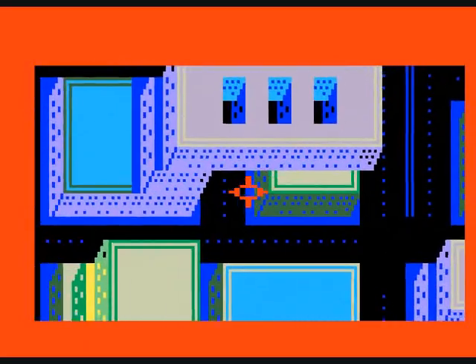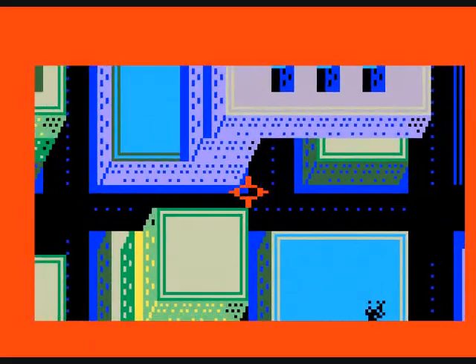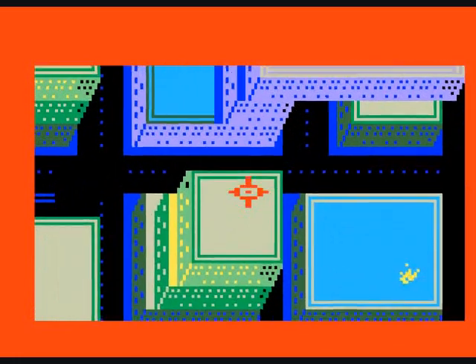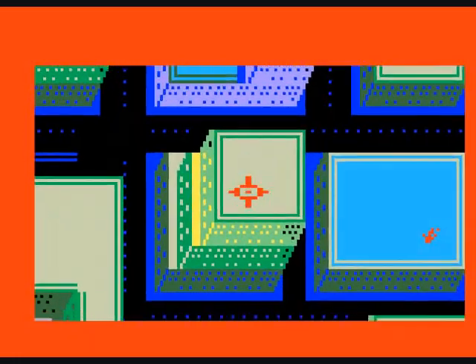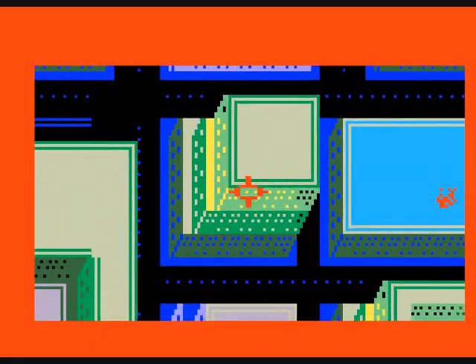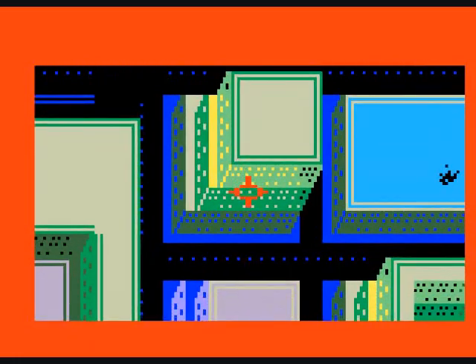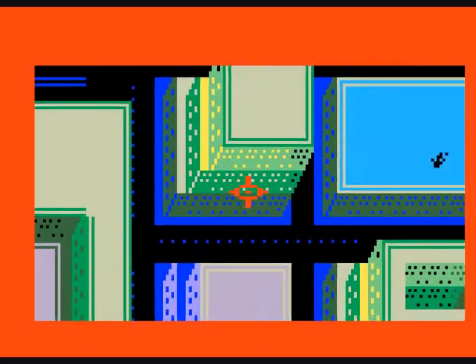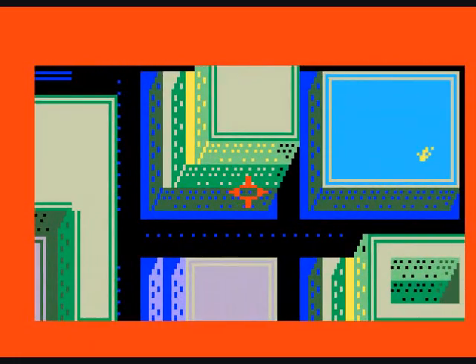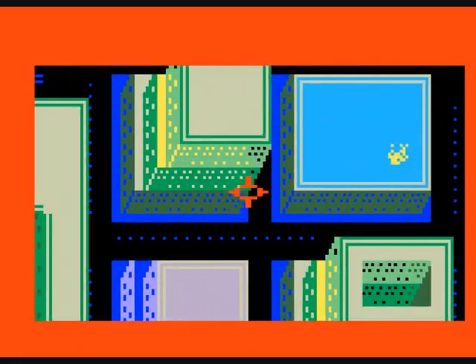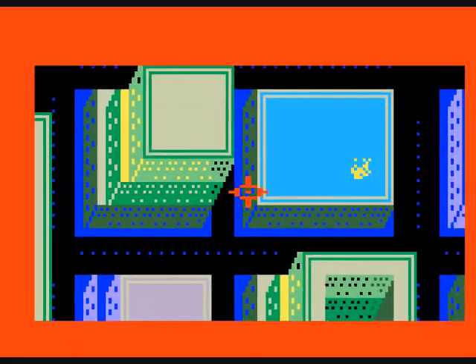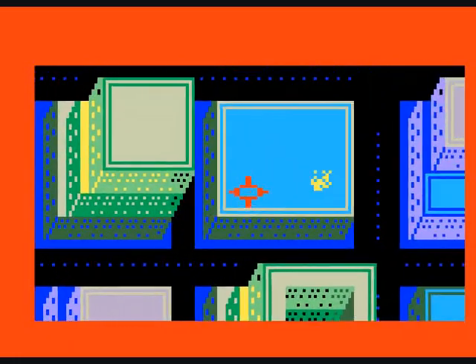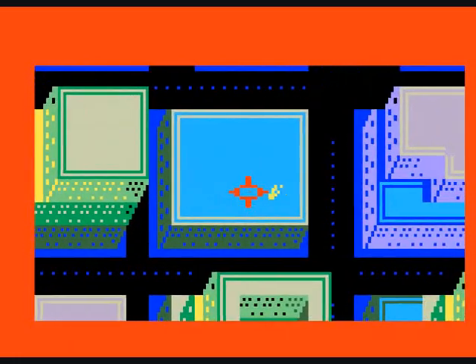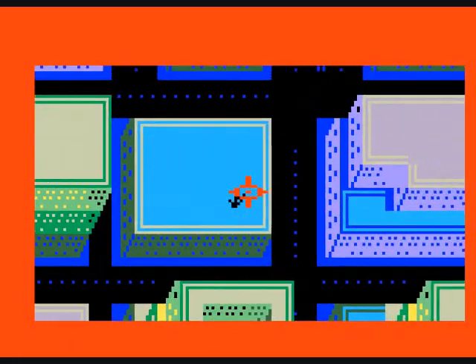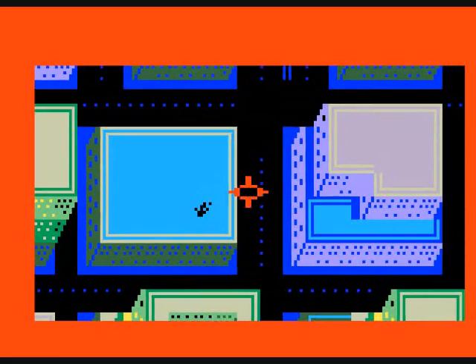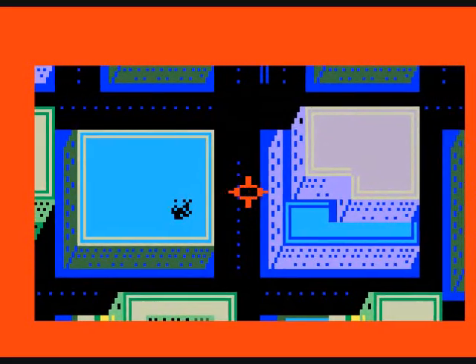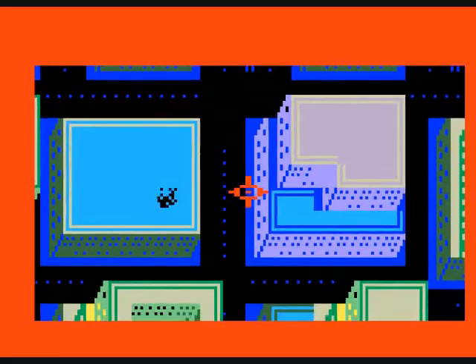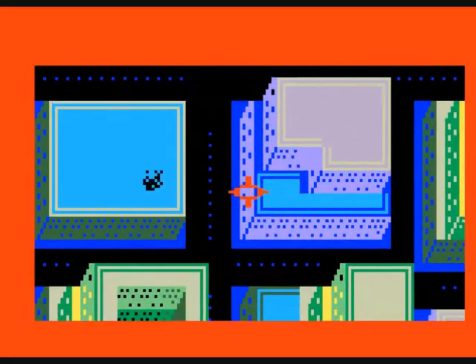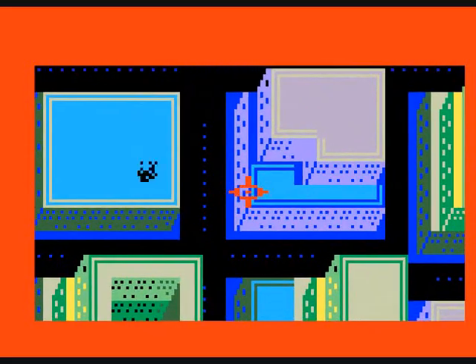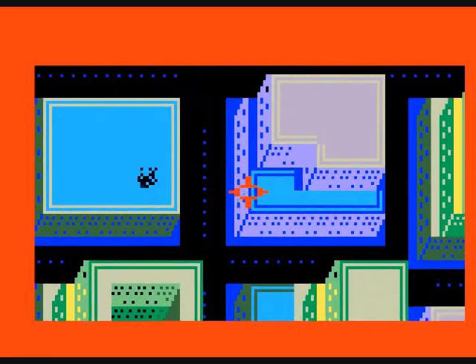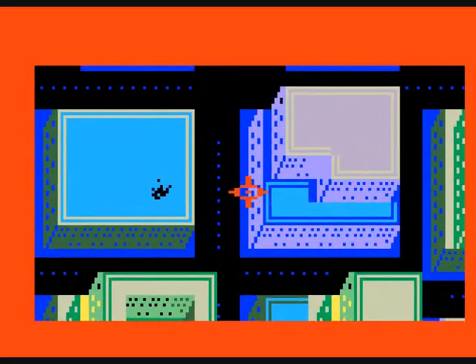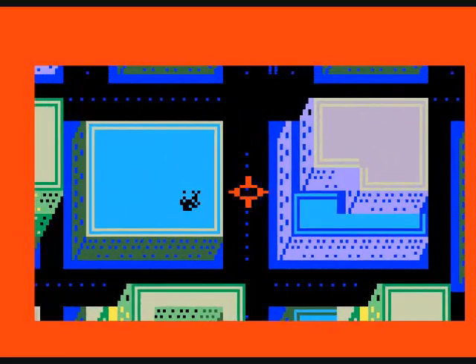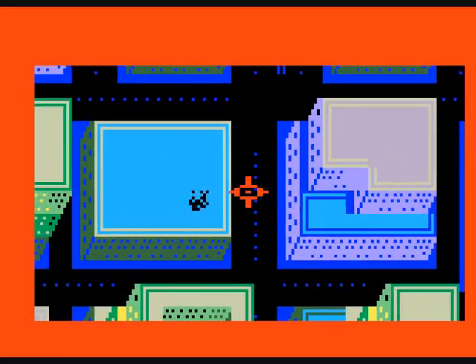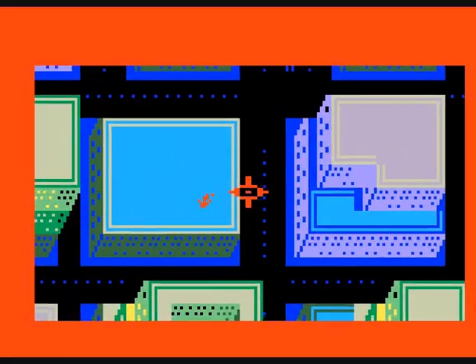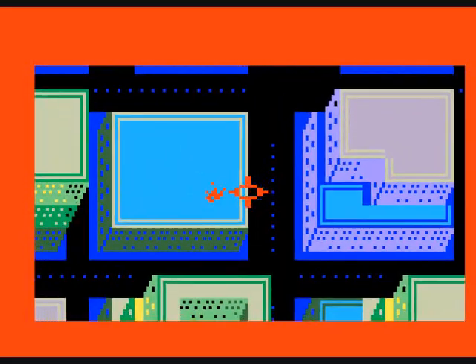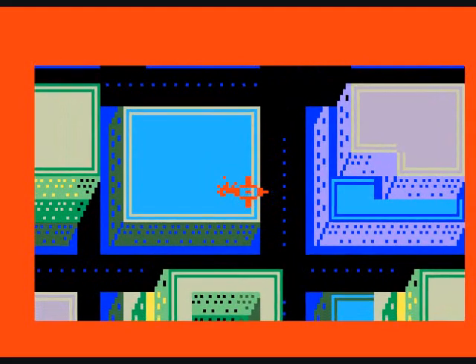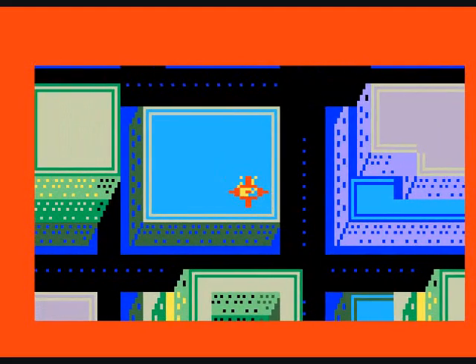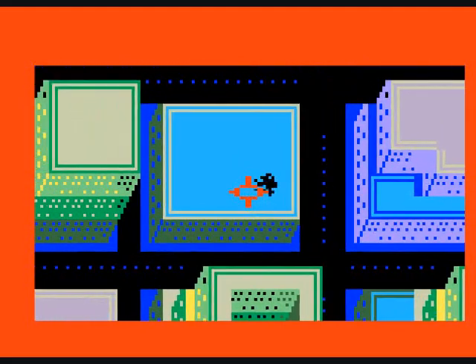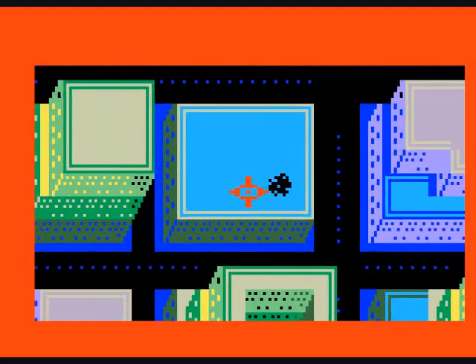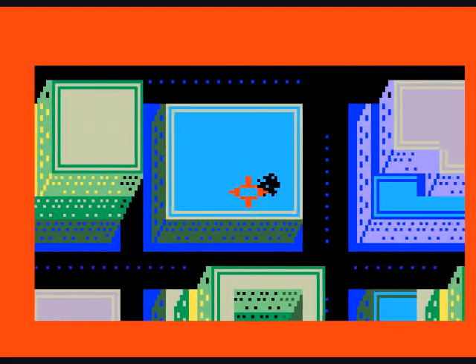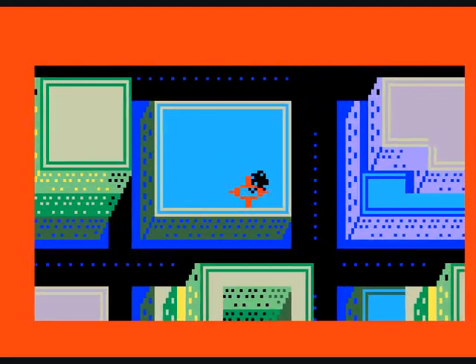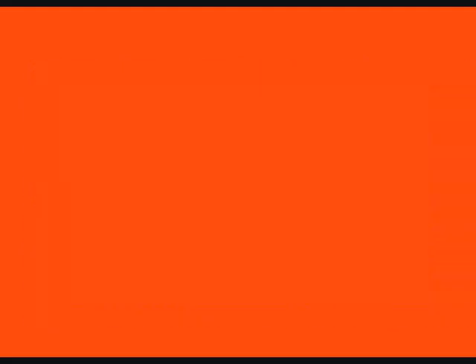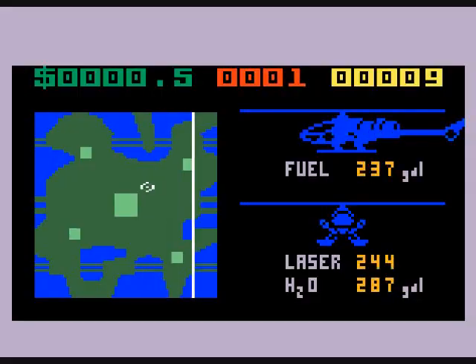Later on in the game, enemies get very good at avoiding you. There is a fire — let's put it out. You've got to press the bottom left or bottom right action button to fire your water cannons, and now it's out.